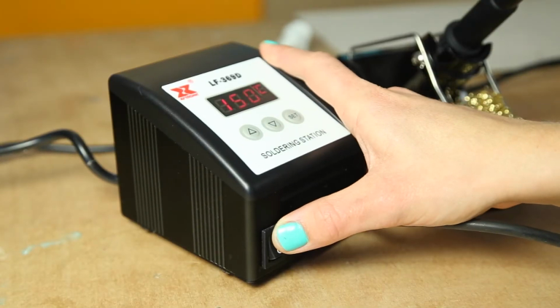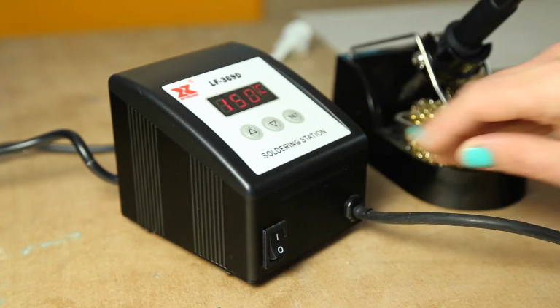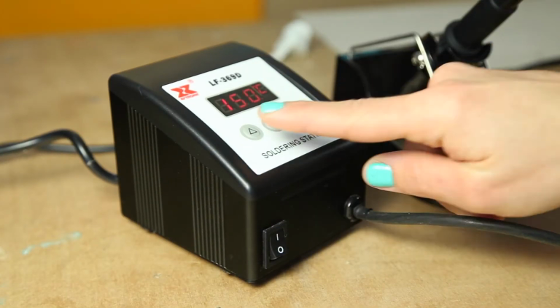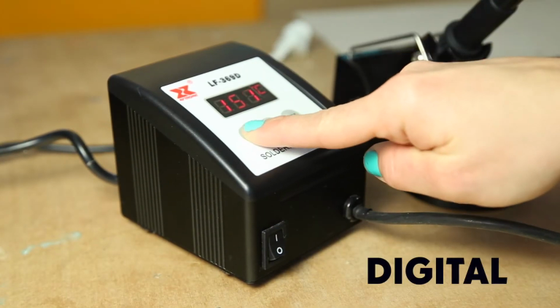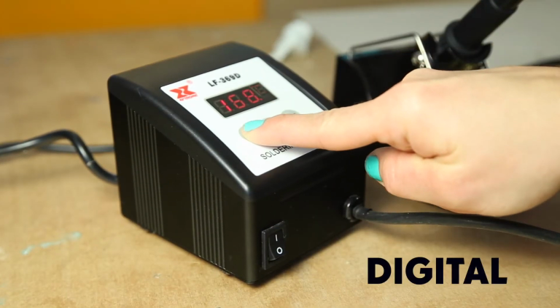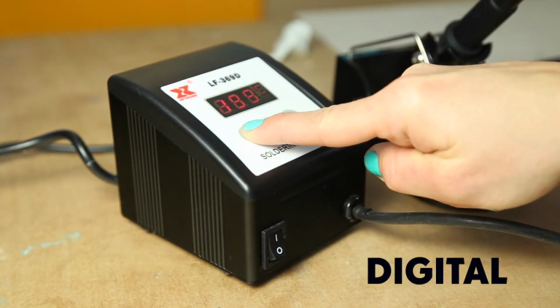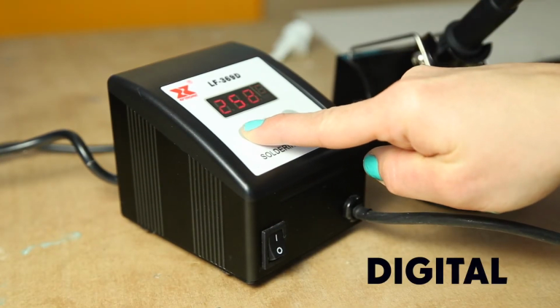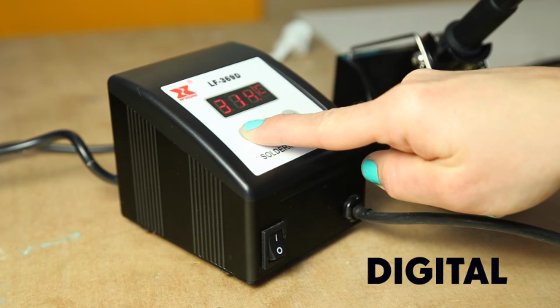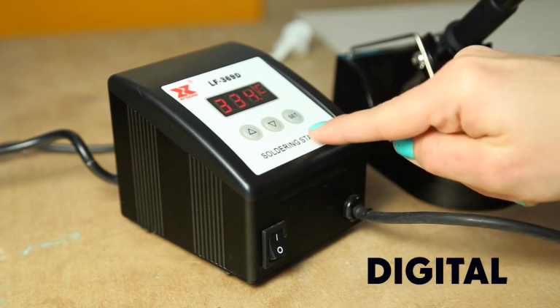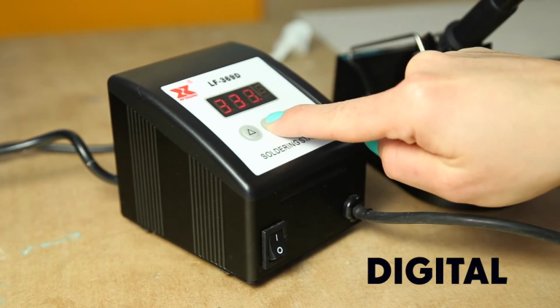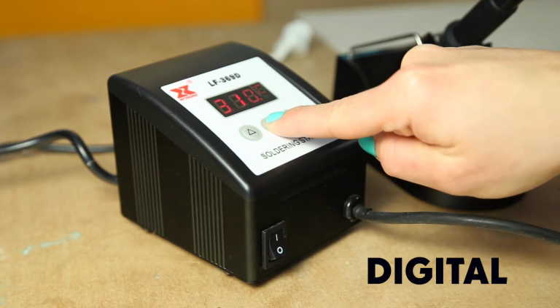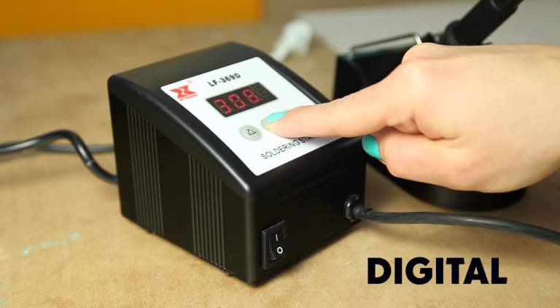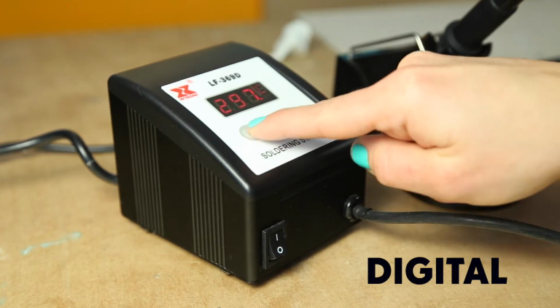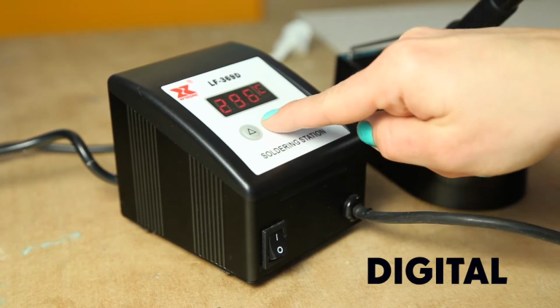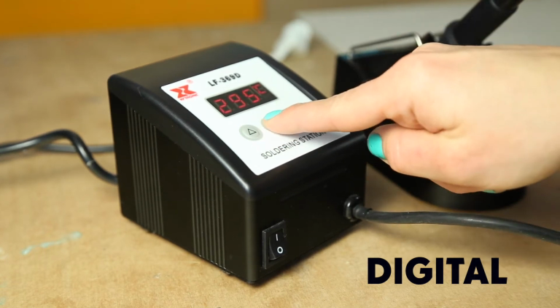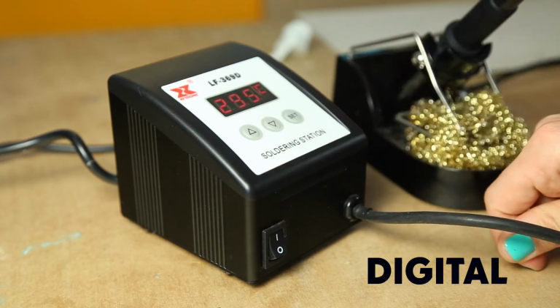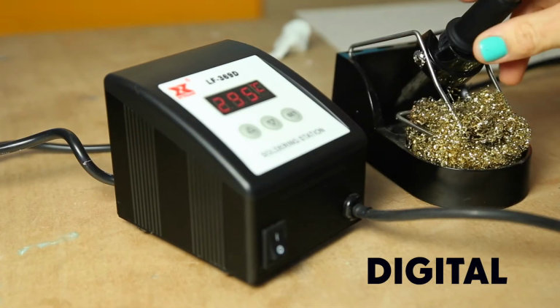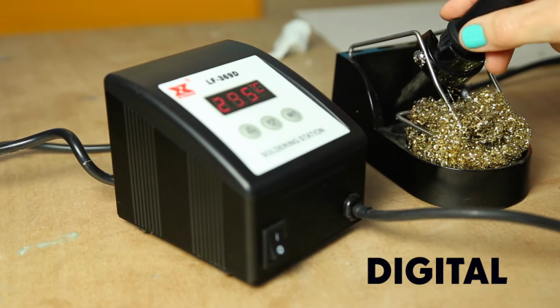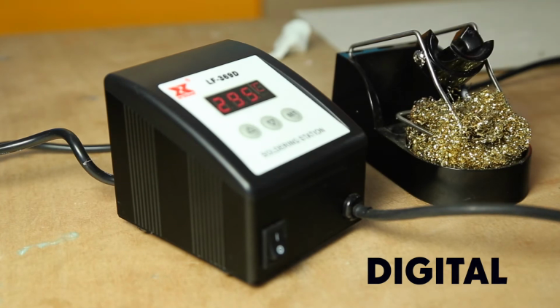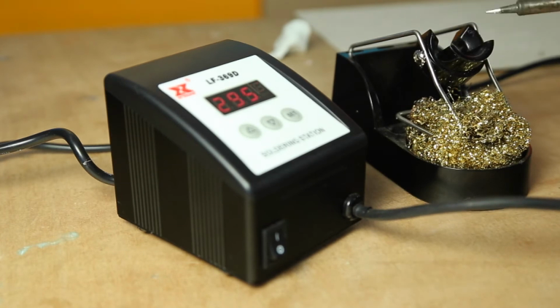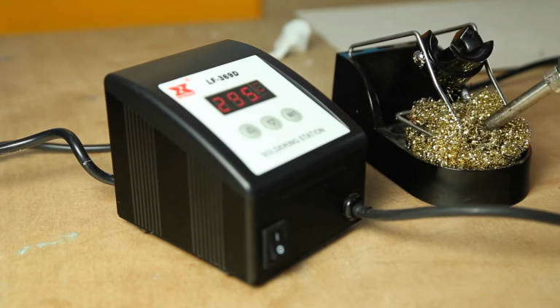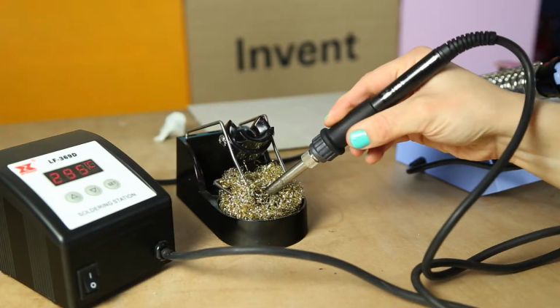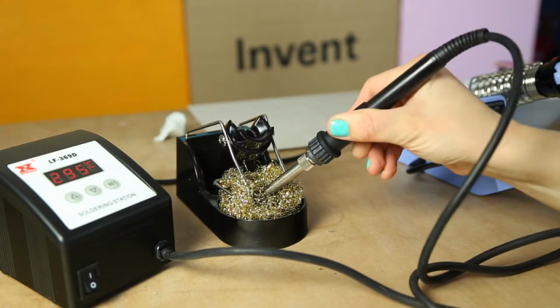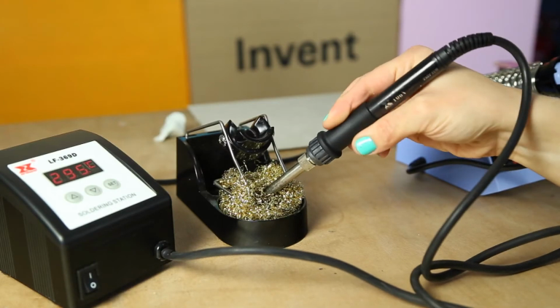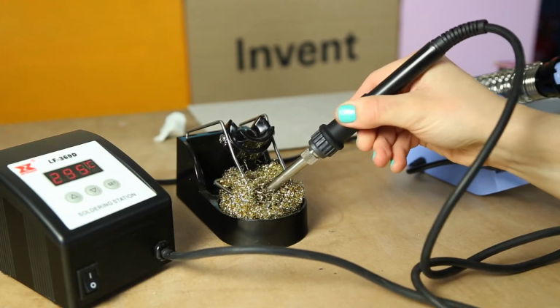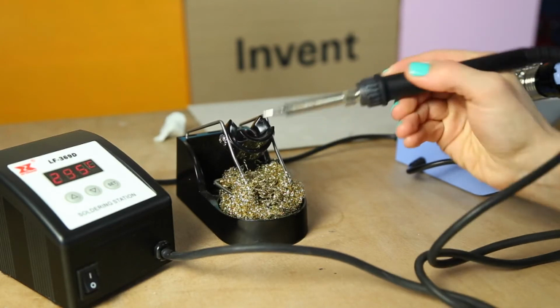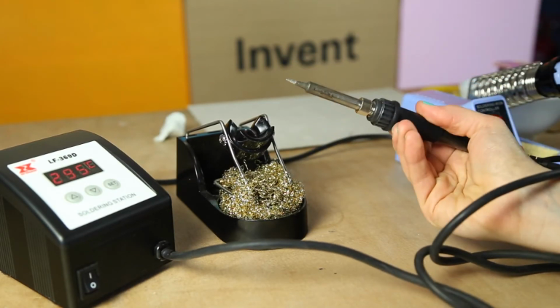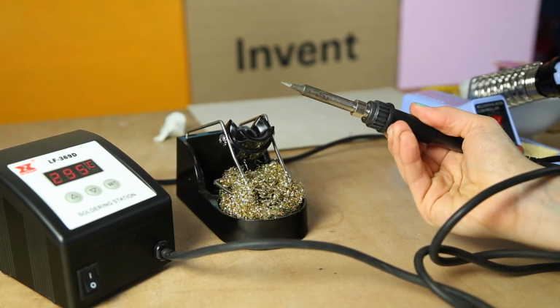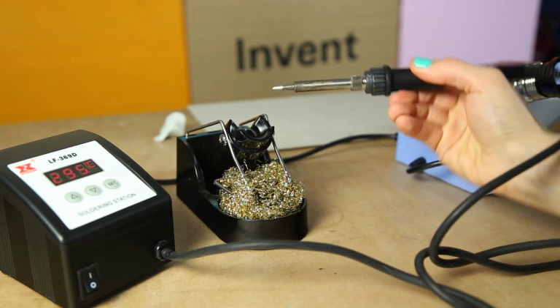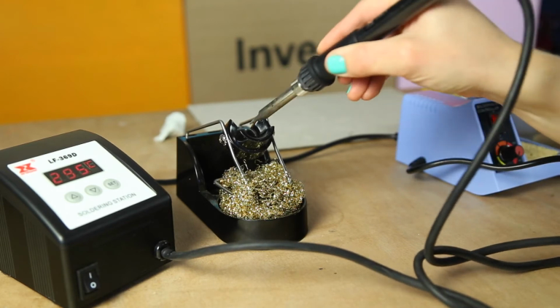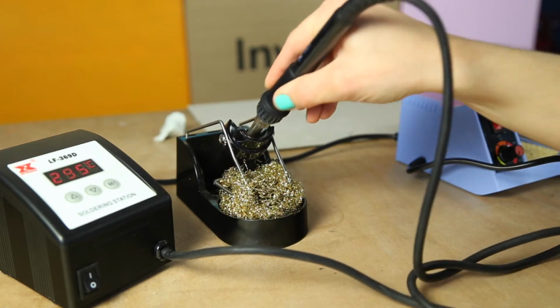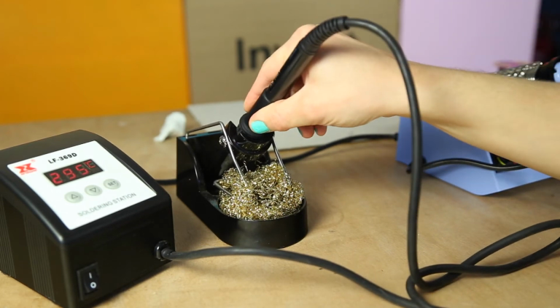Our digital temperature control station is even more accurate, and you can pinpoint your temperature to the degree. It also comes with a gold wire mesh to help you with your tinning and cleaning.